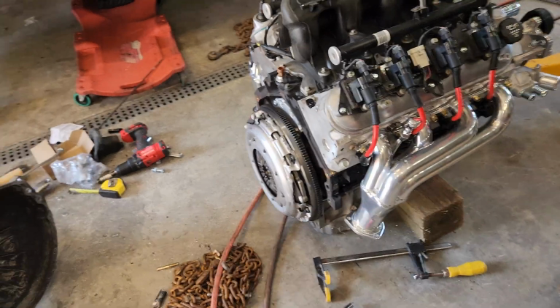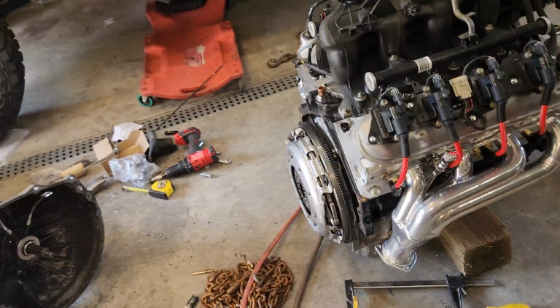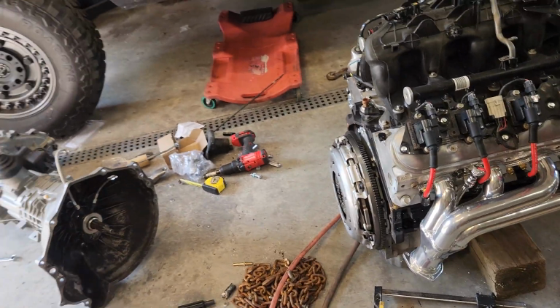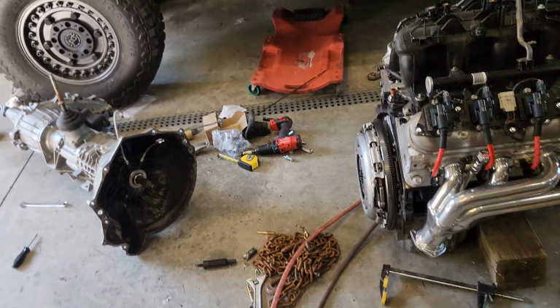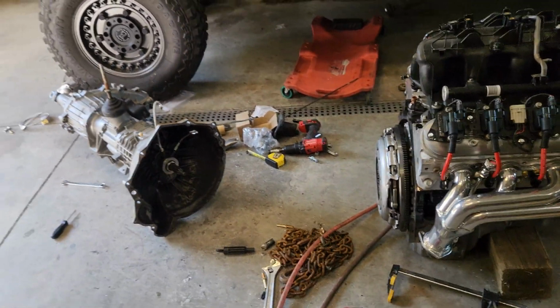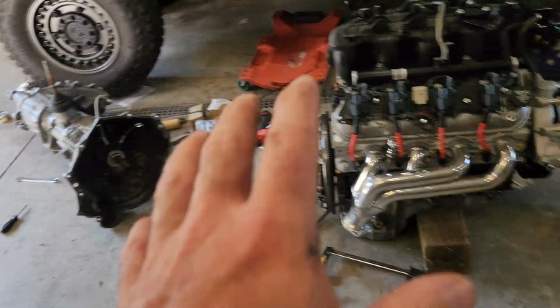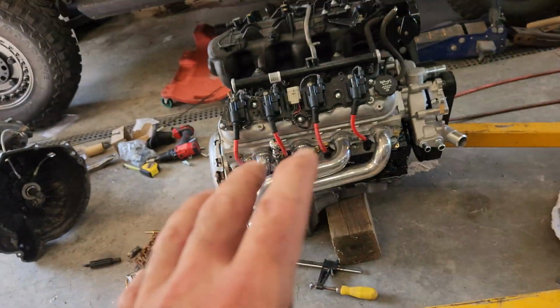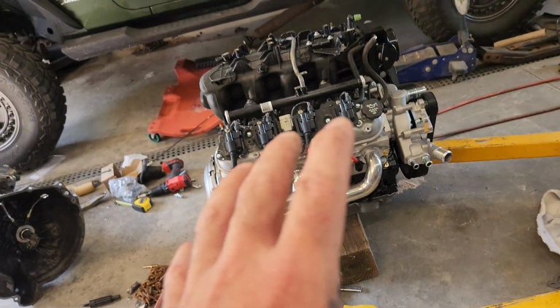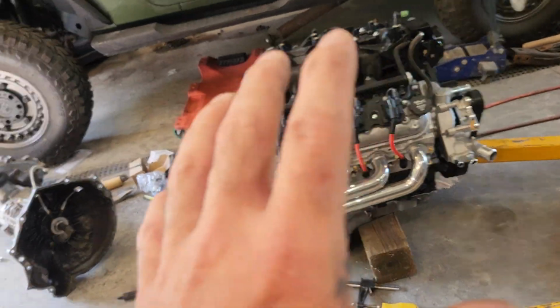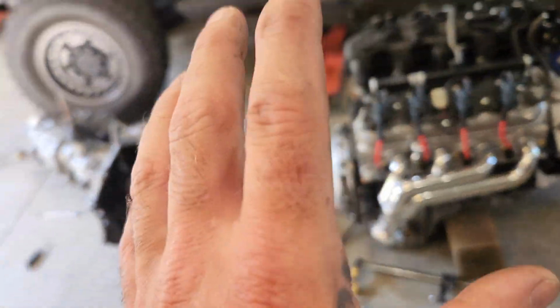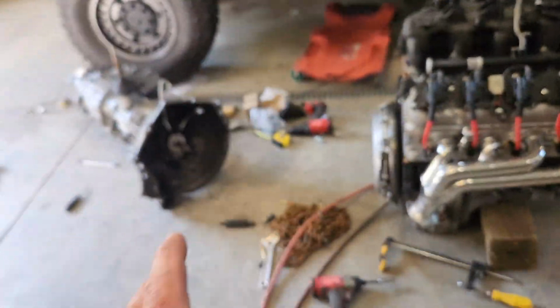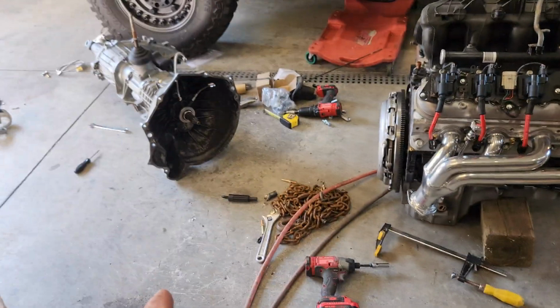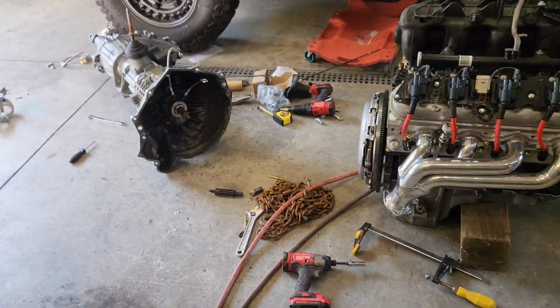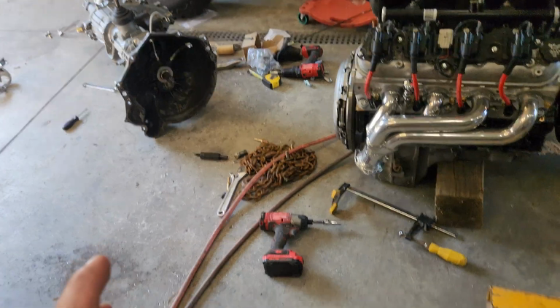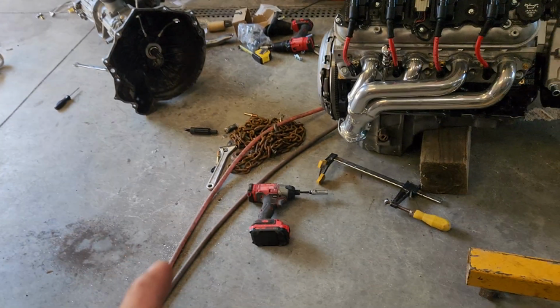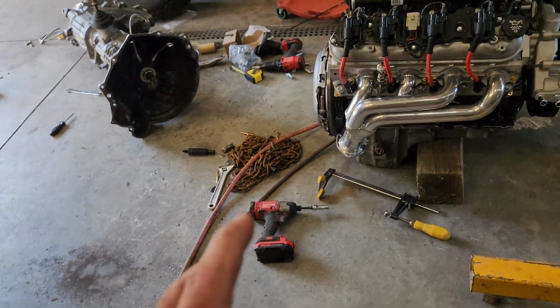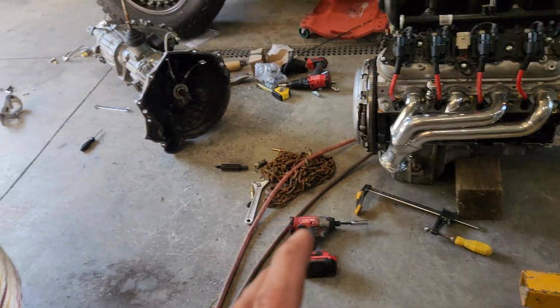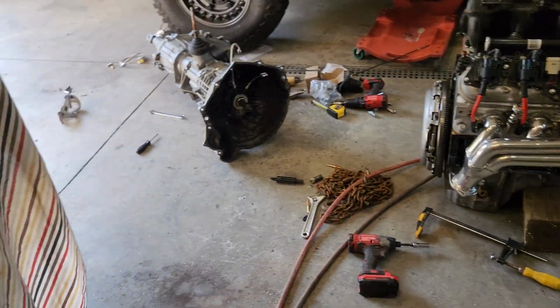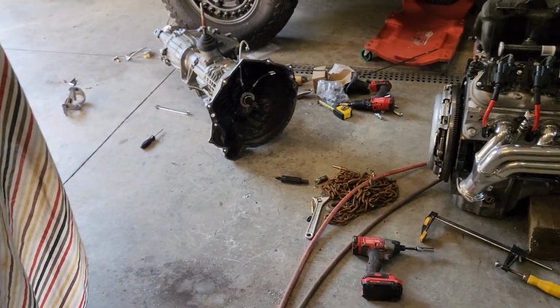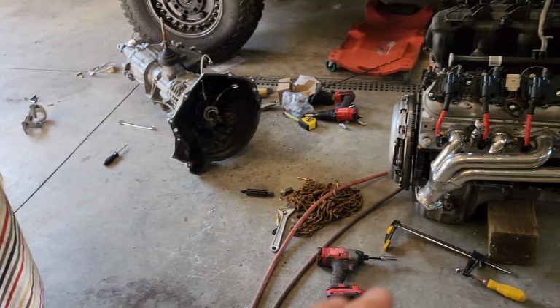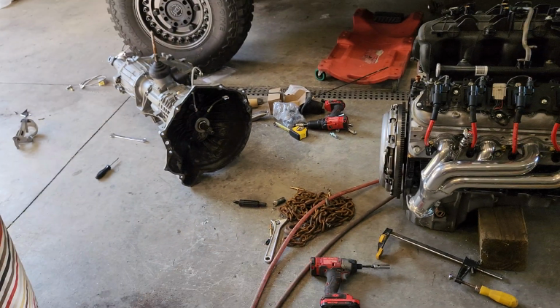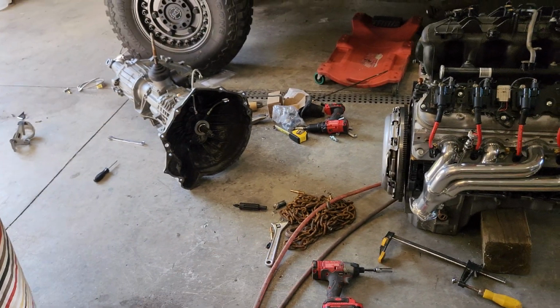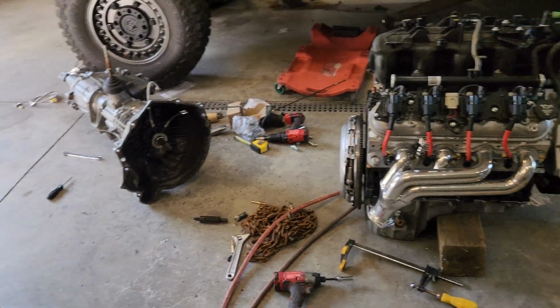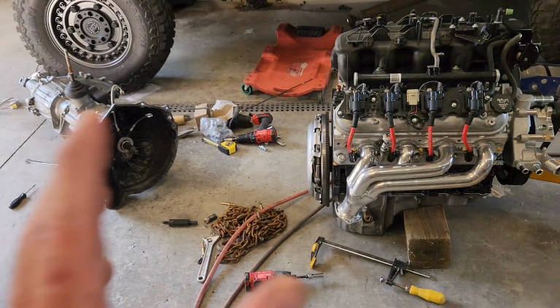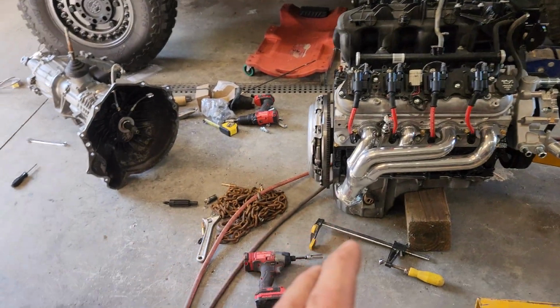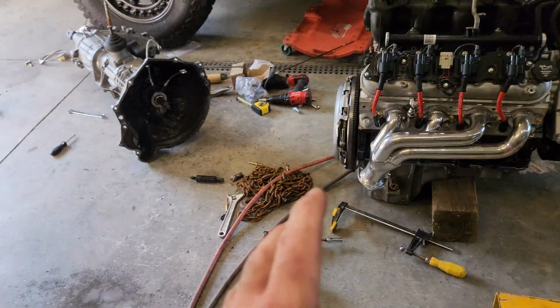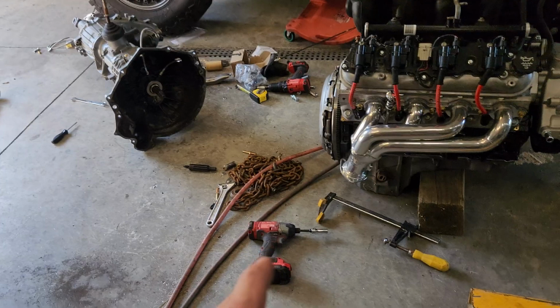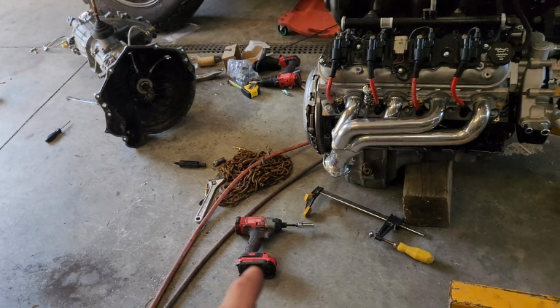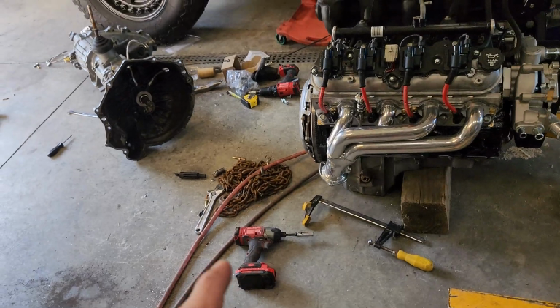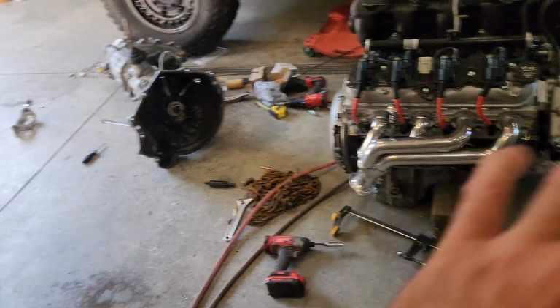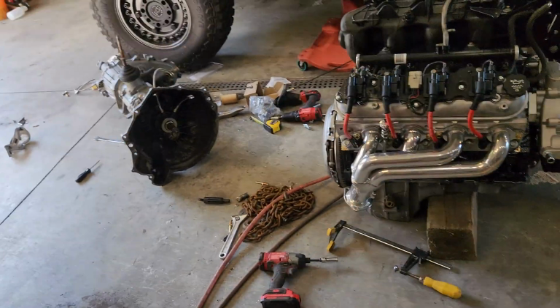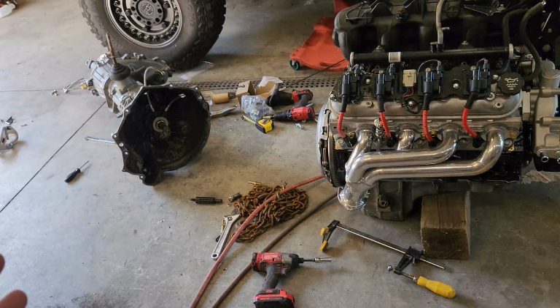I do budget swaps. You do want to try to do quality on some stuff, but I'm not going to go overboard here. I can't afford to spend twelve thousand dollars on an LS swap, so you basically just need a 4.8 clutch and flywheel.